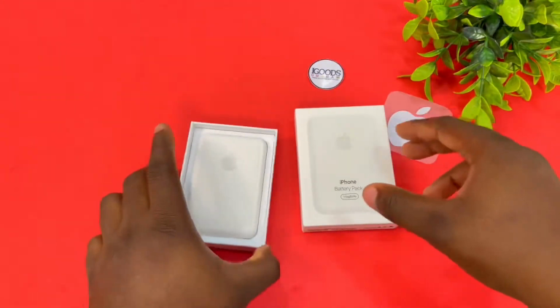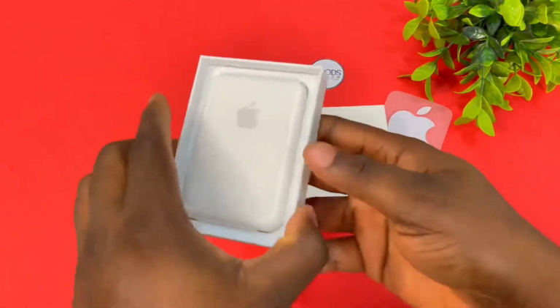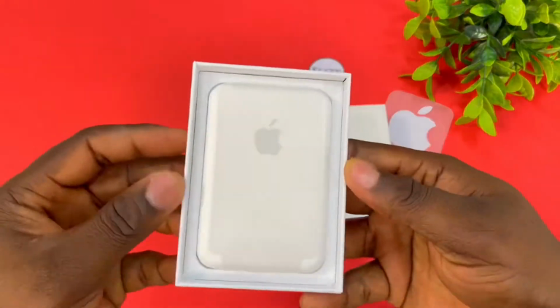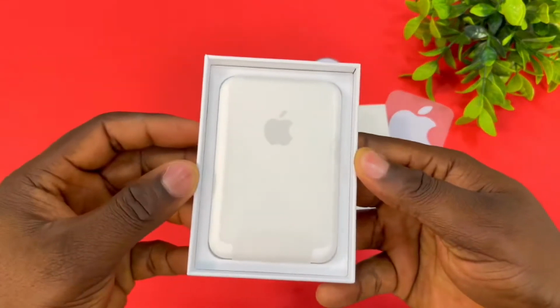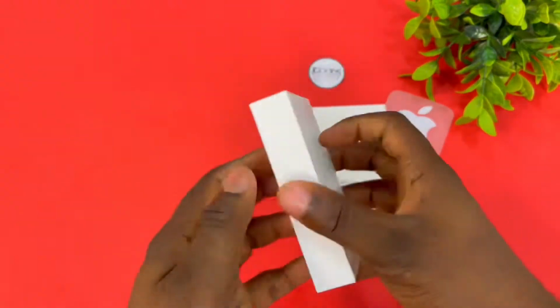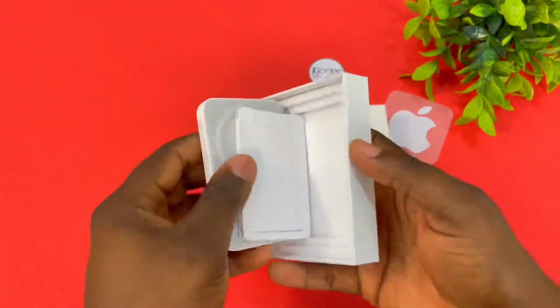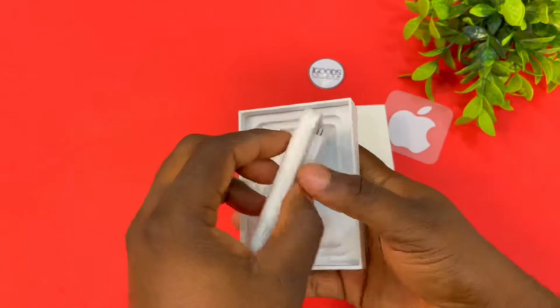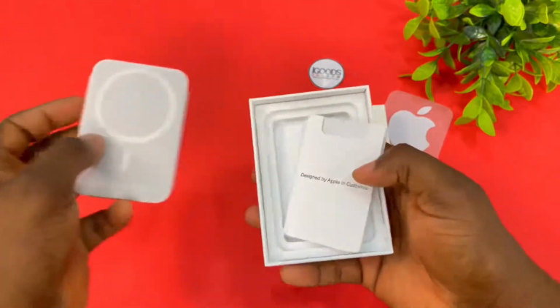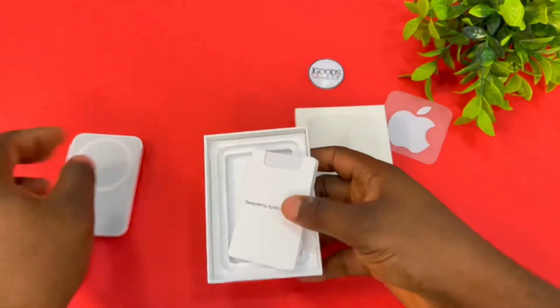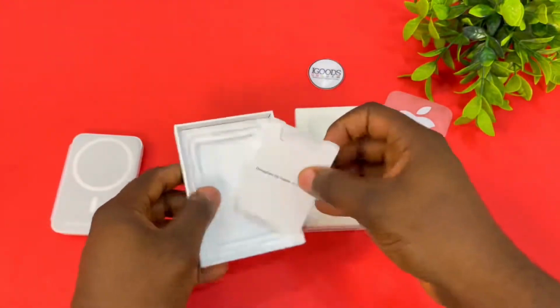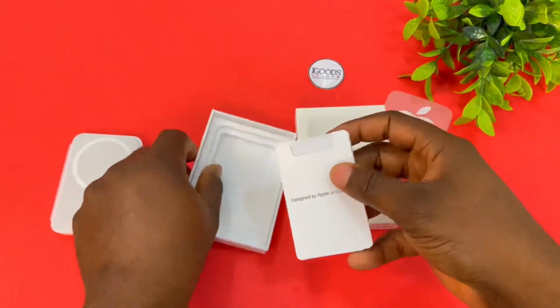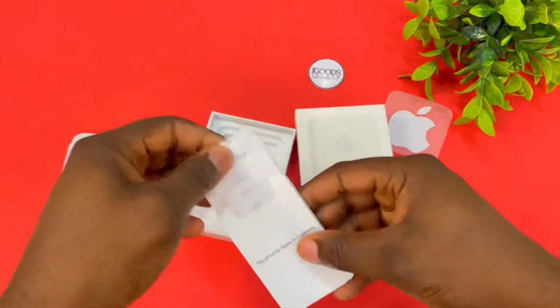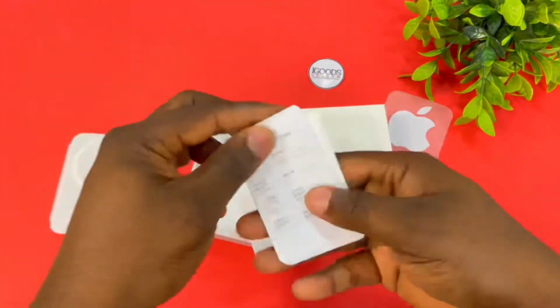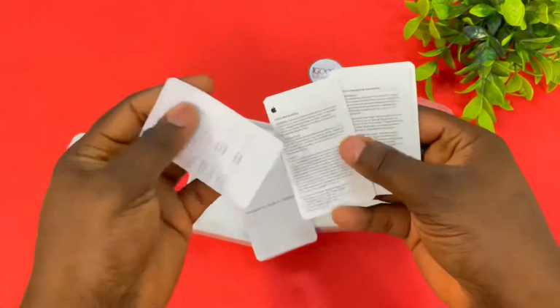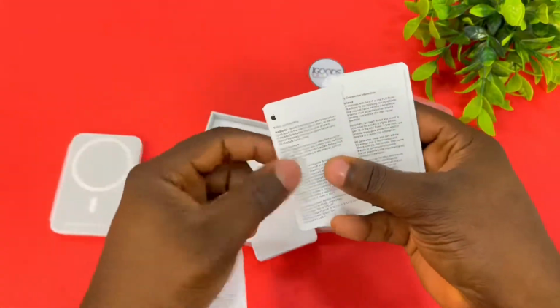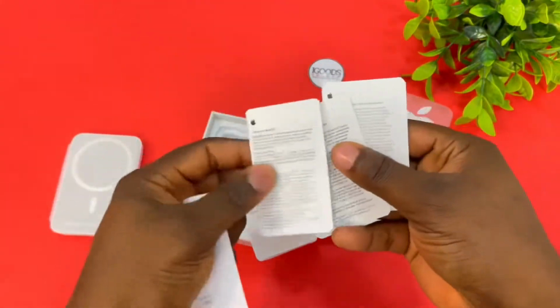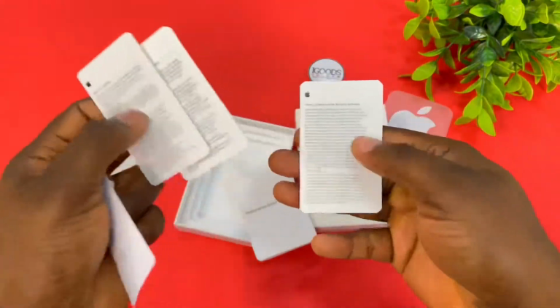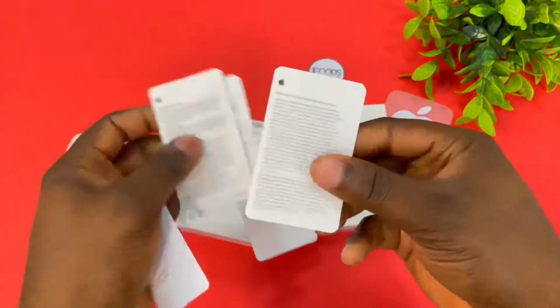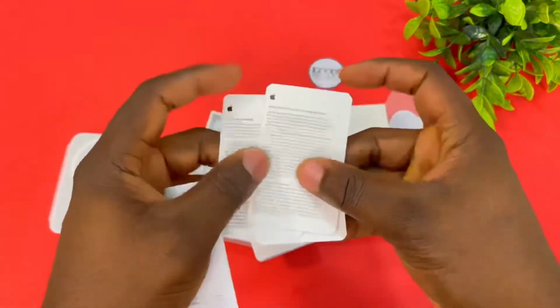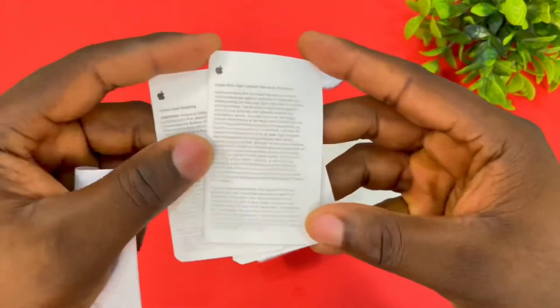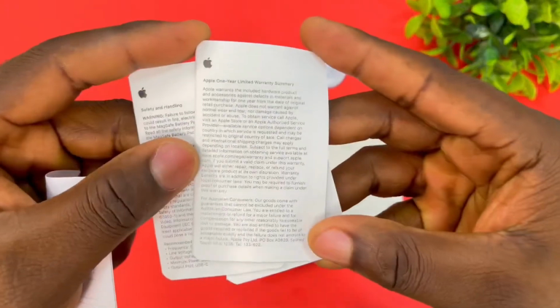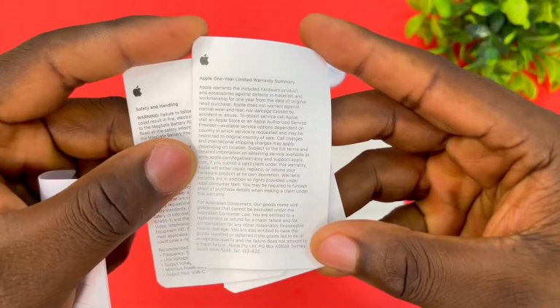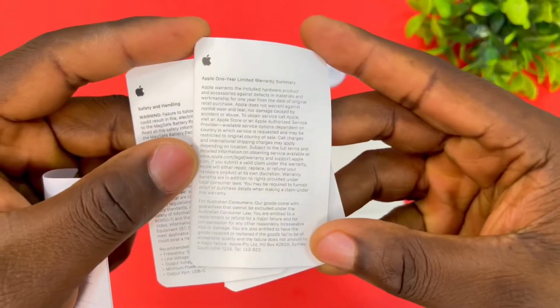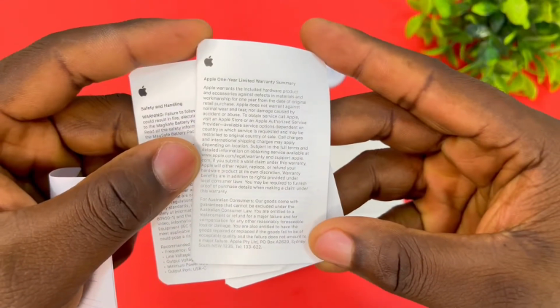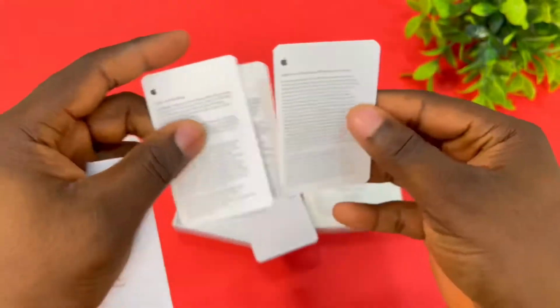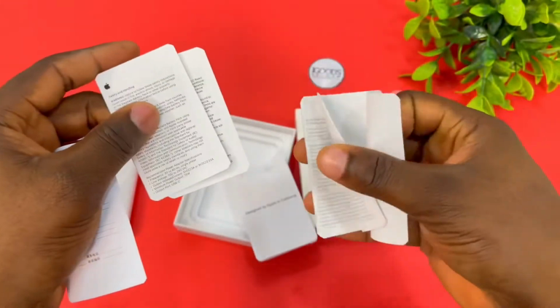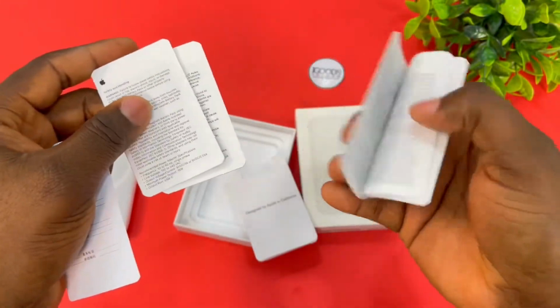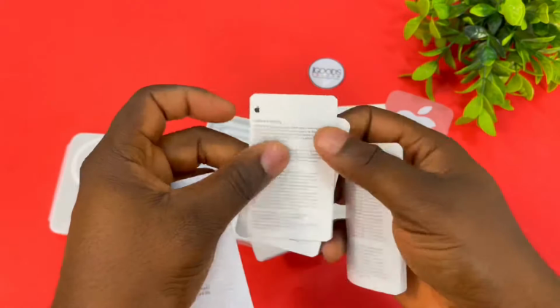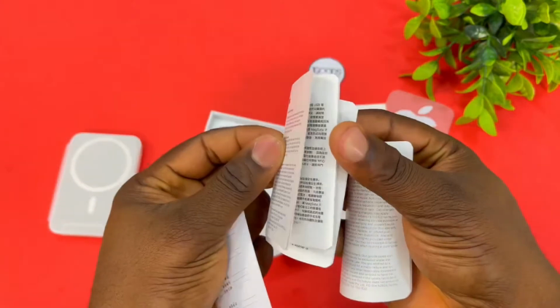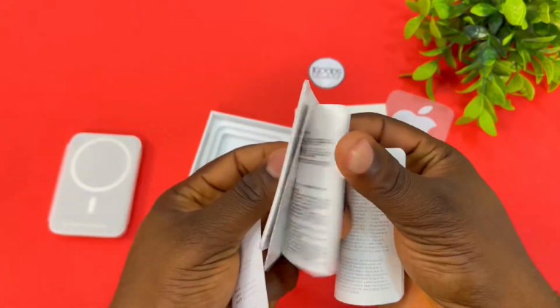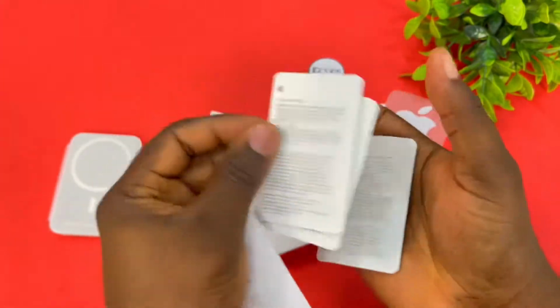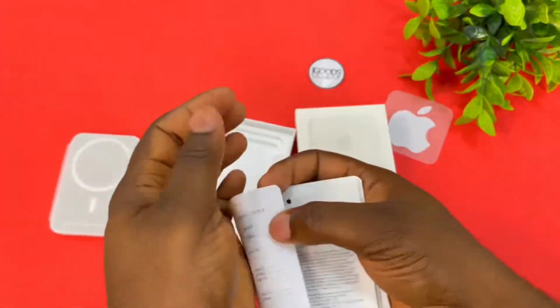The first thing we see is the MagSafe battery pack, and then there's also a pamphlet. Inside the pamphlet we have paperwork like the safety guide, a one-year limited warranty from Apple, and some other information.